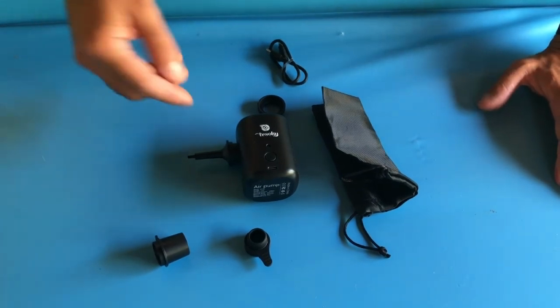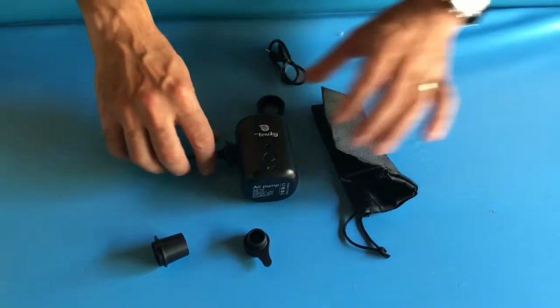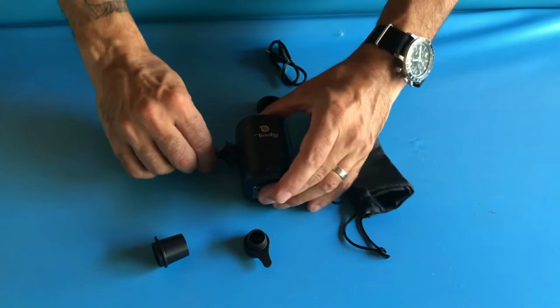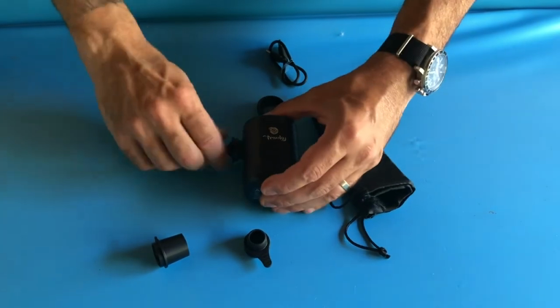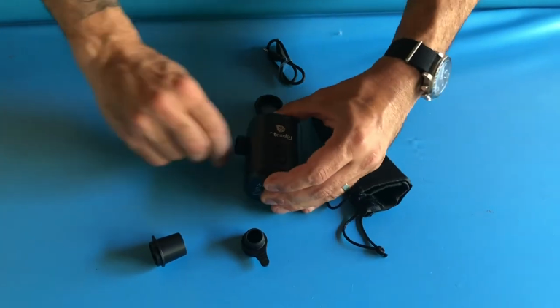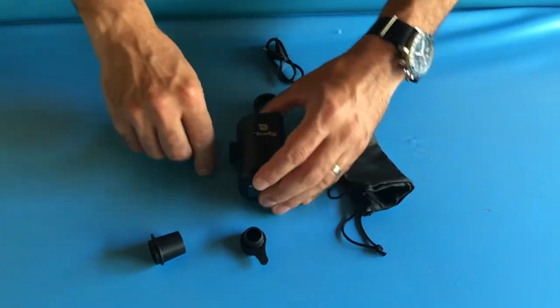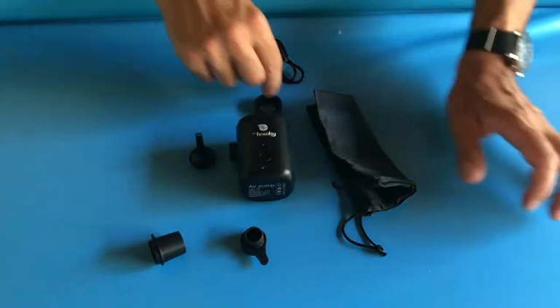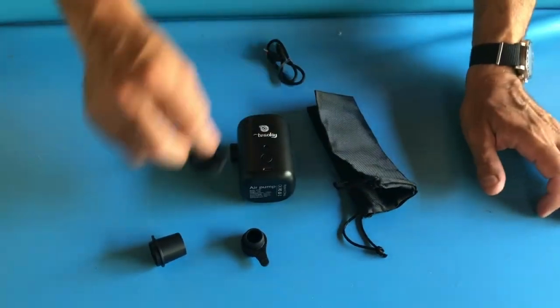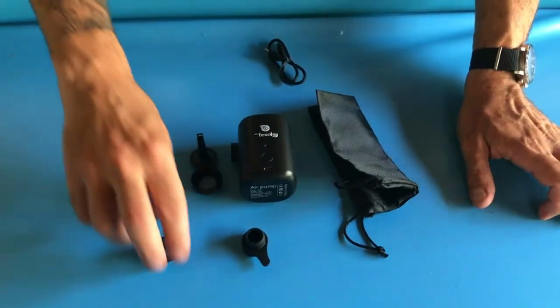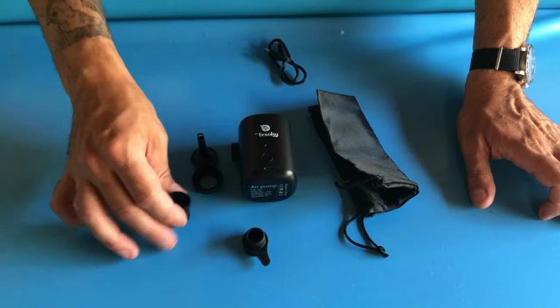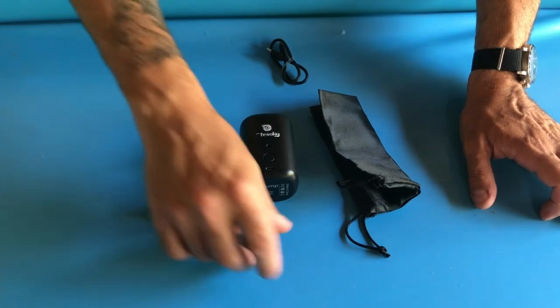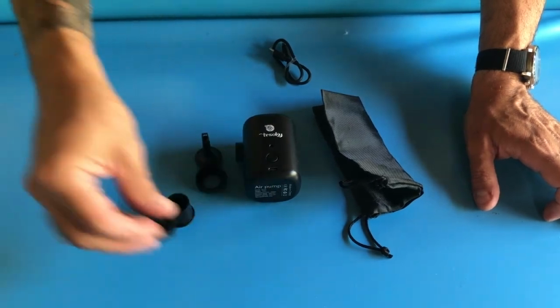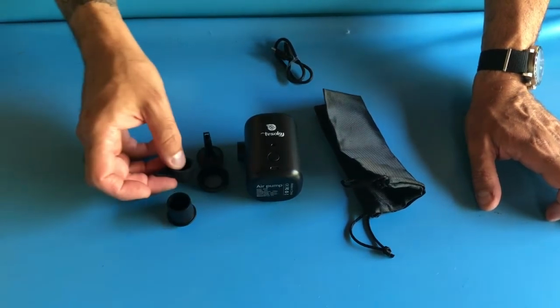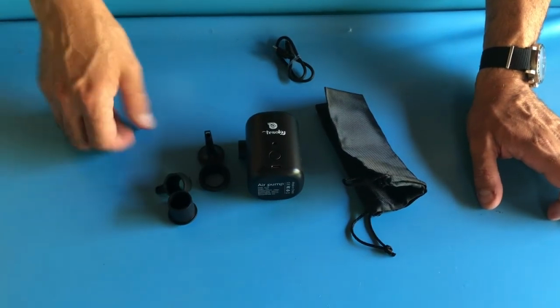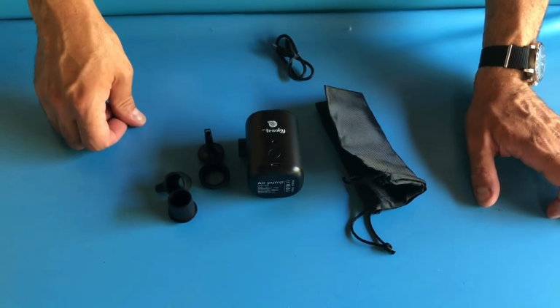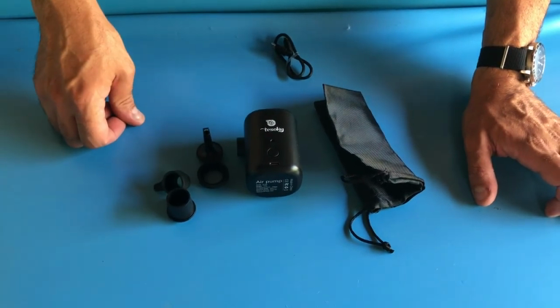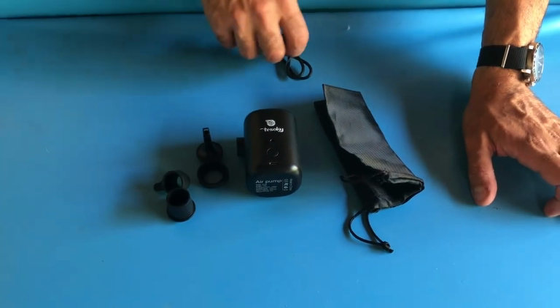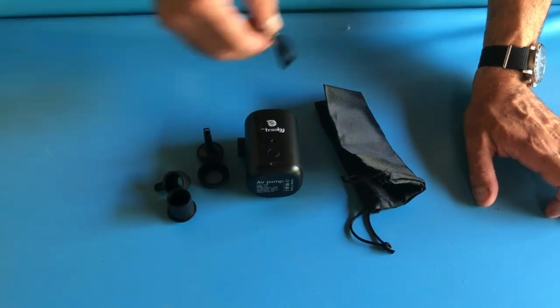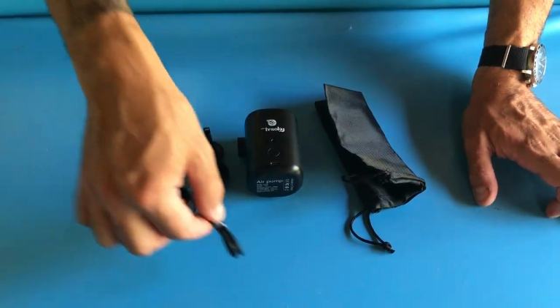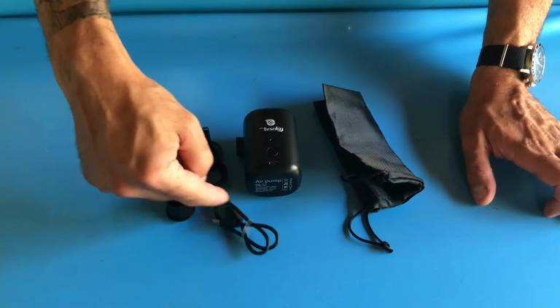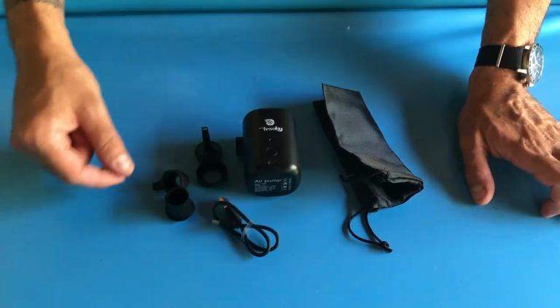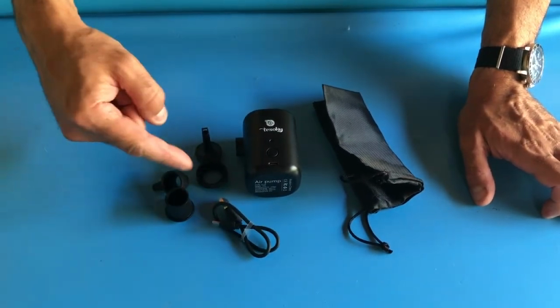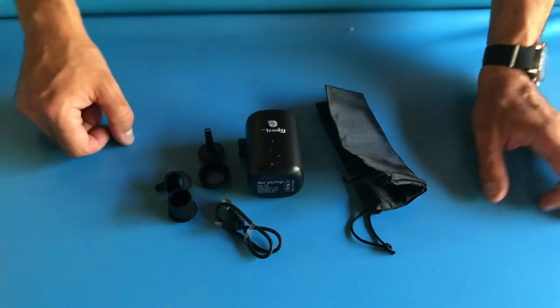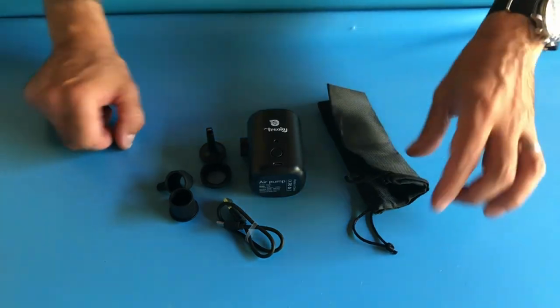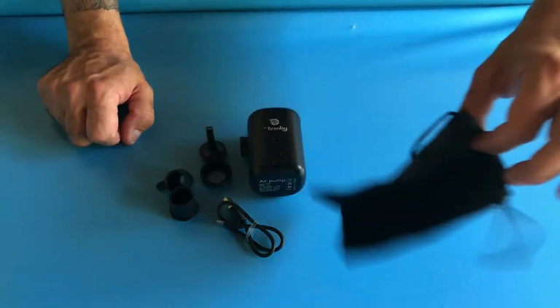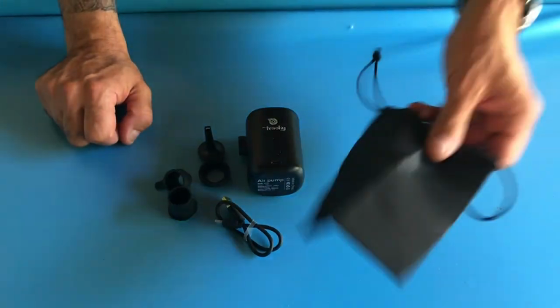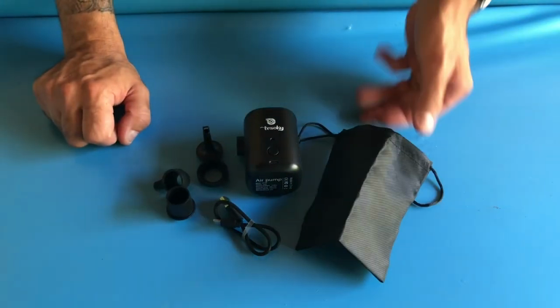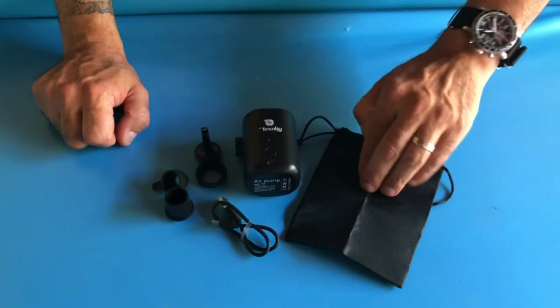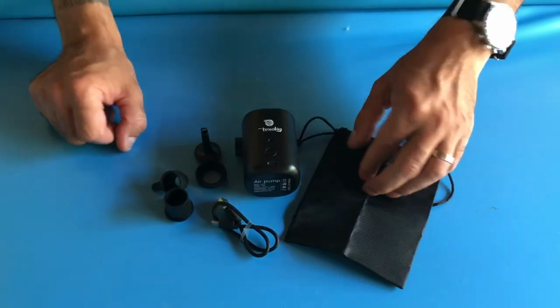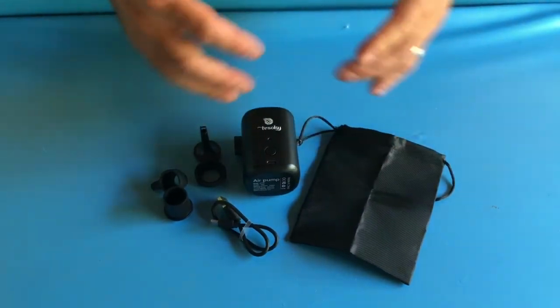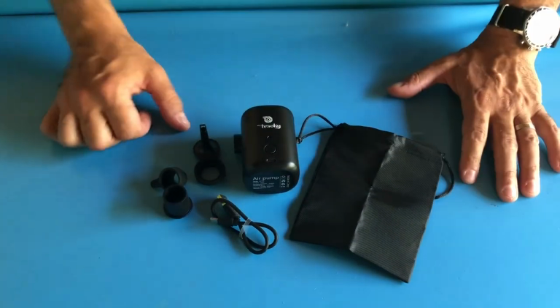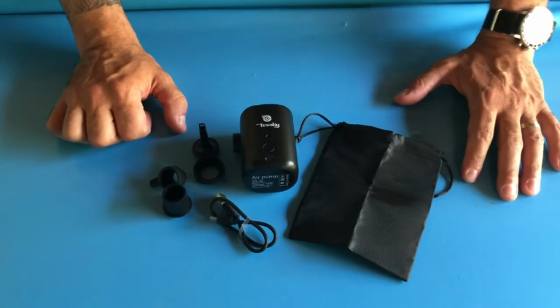You've got all the different attachments that you would need for any type of inflating that you can do. You have the charger USB to USB-C, and you also get a nice pouch so you can keep everything together.